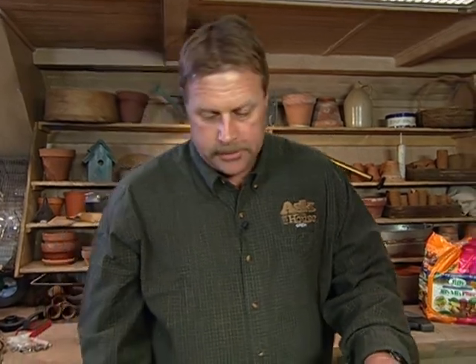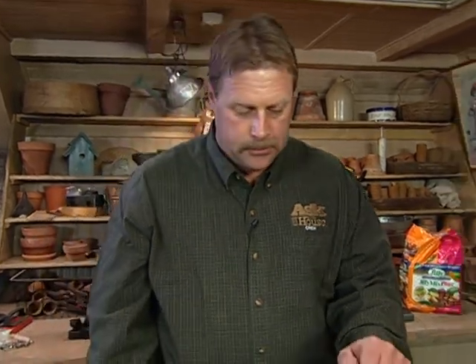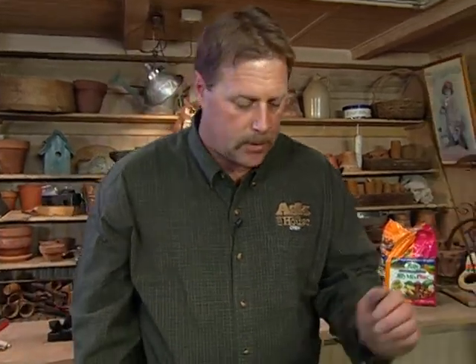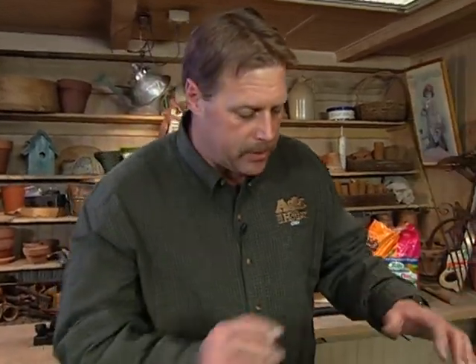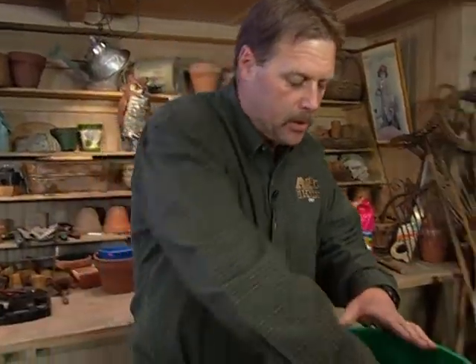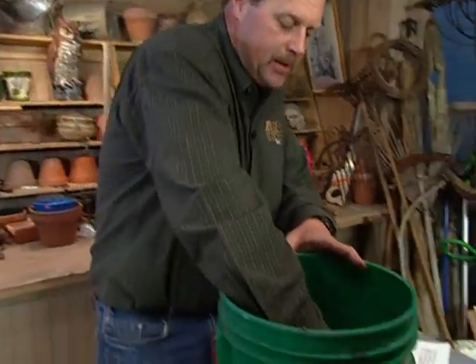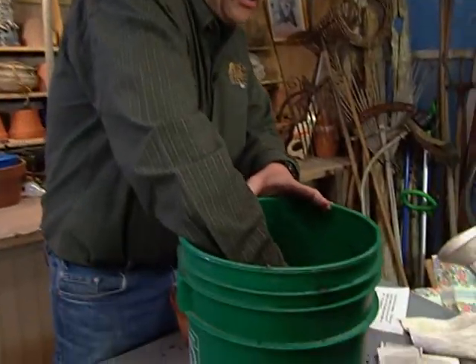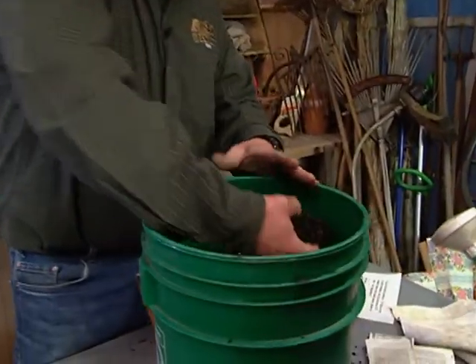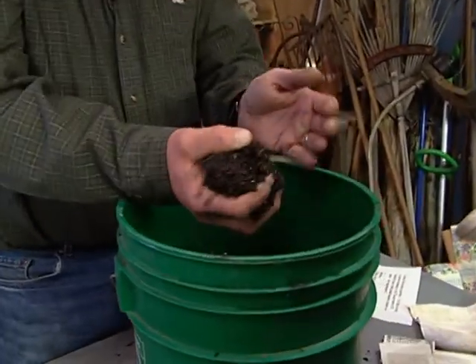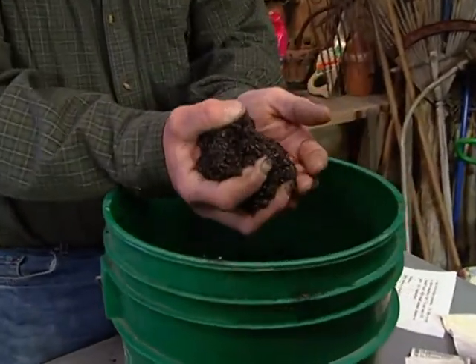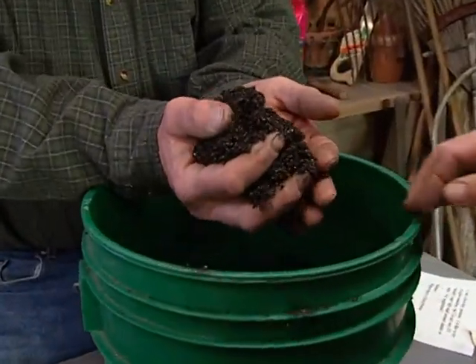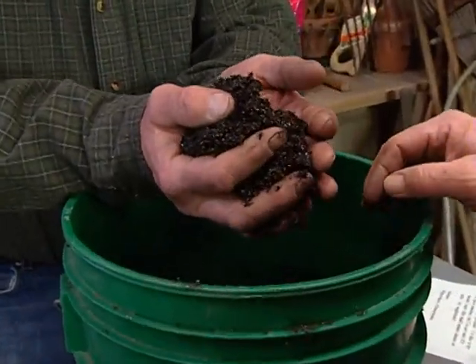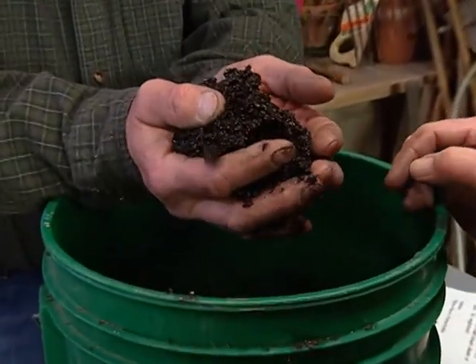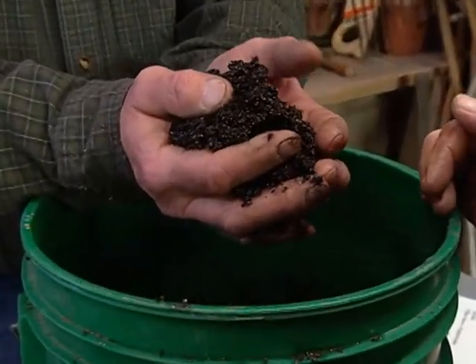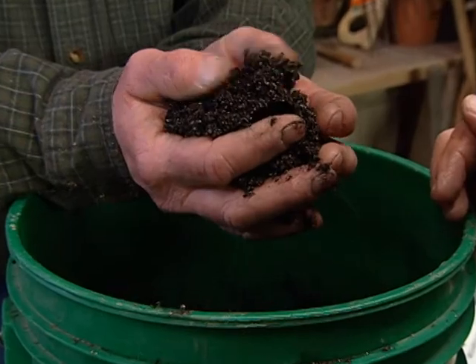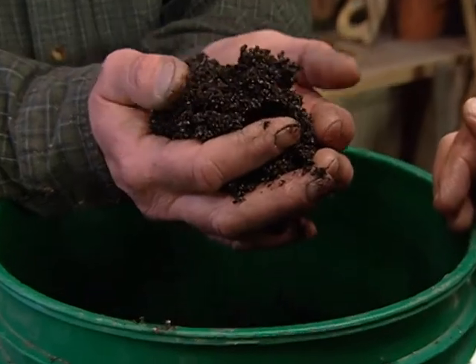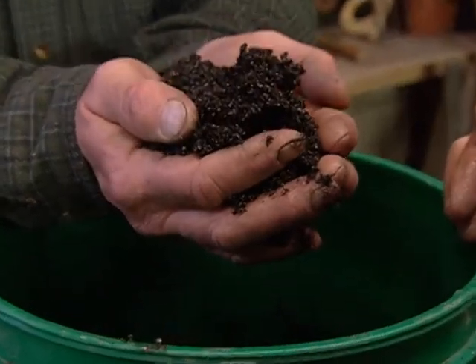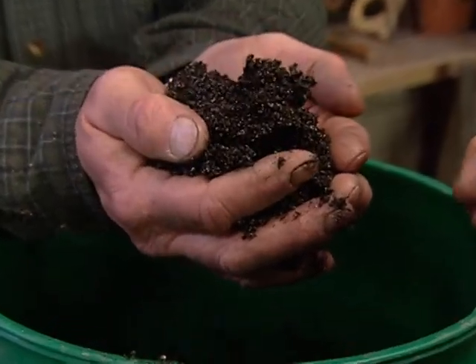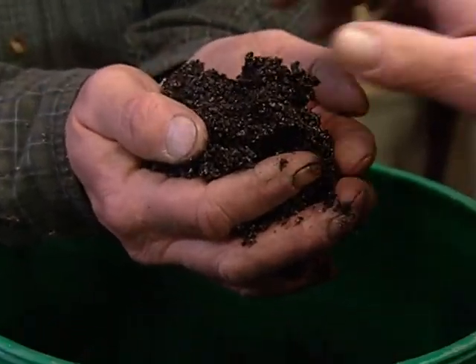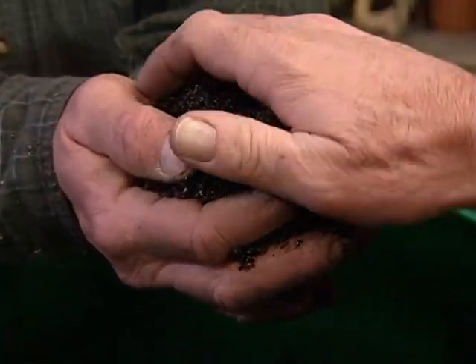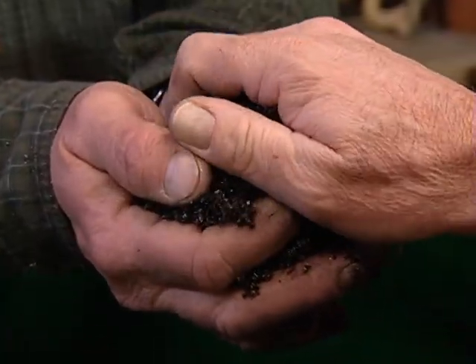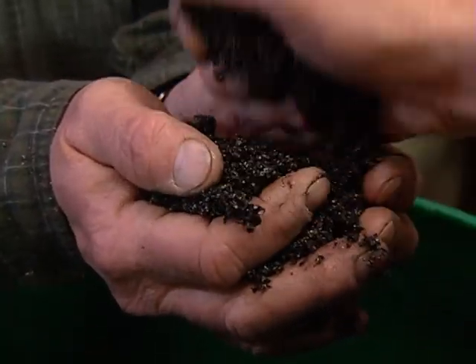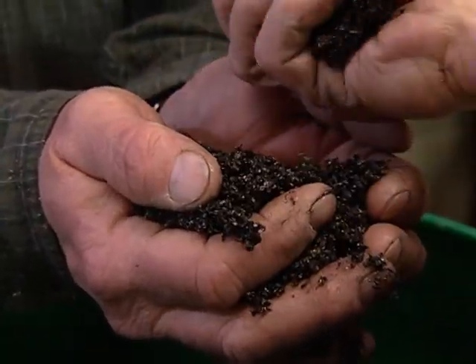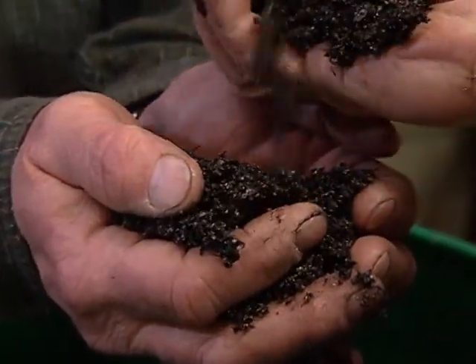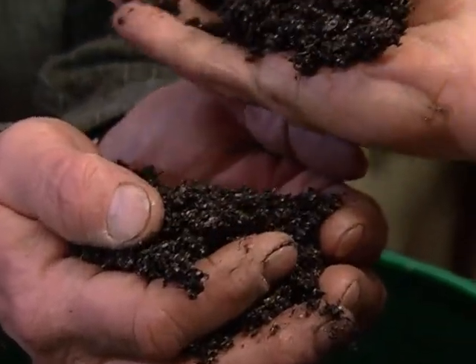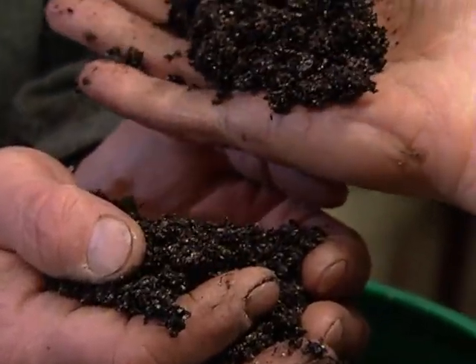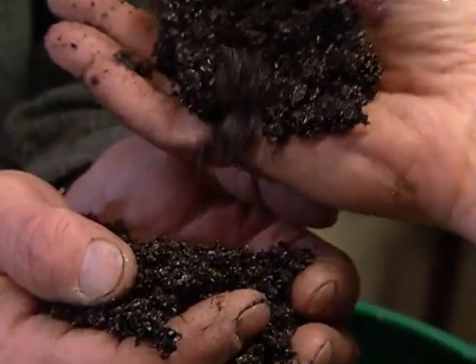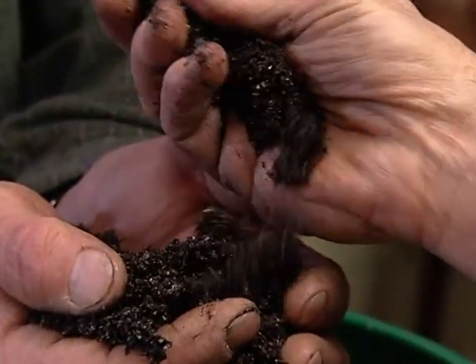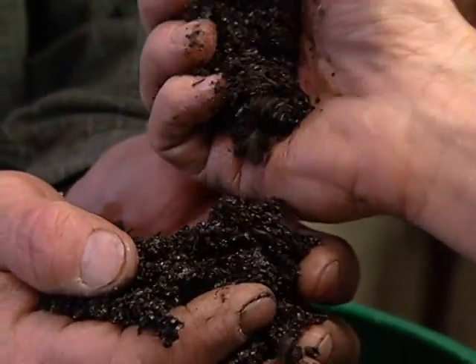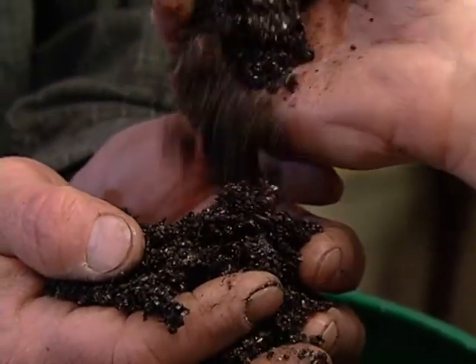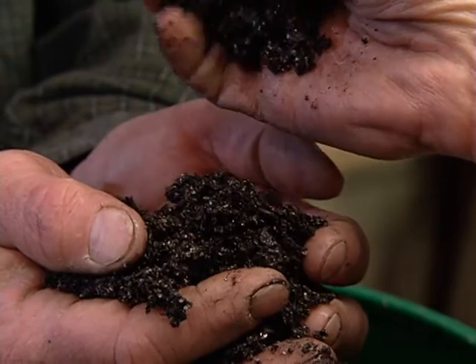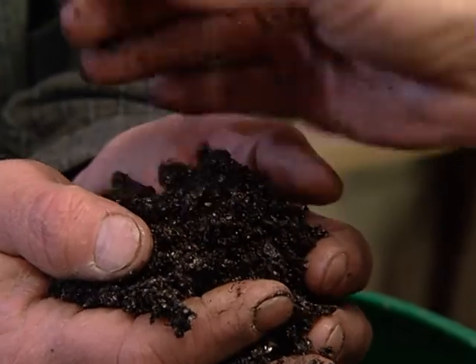How do you get started? Well, it all starts here with a soilless mix. Soilless — right. This is peat moss, perlite, and vermiculite mixed together, and it's all sterile, no diseases.